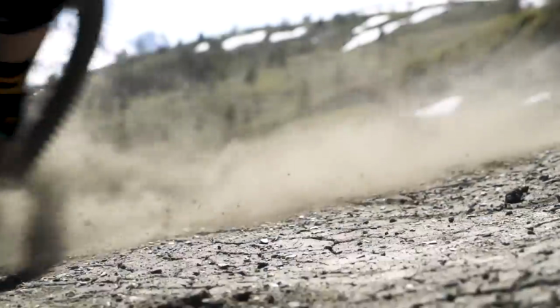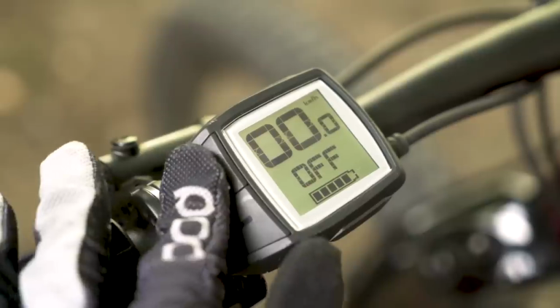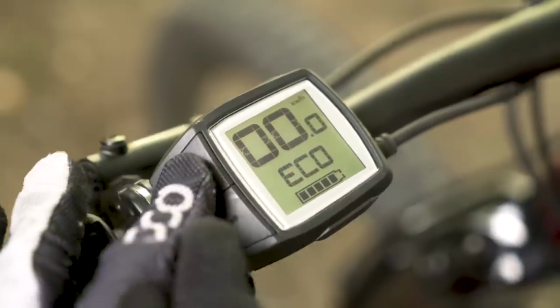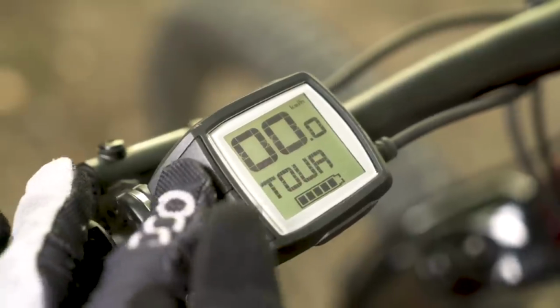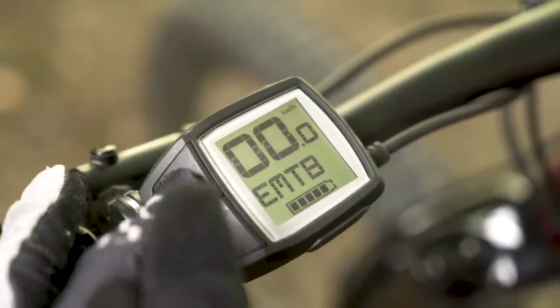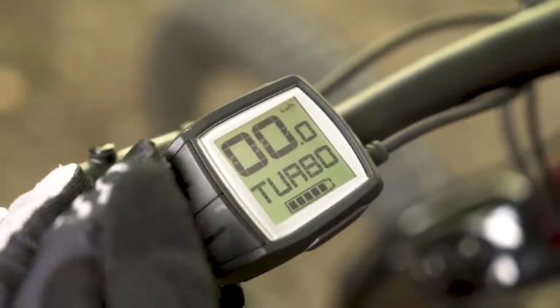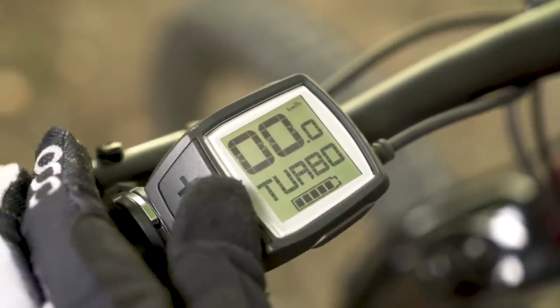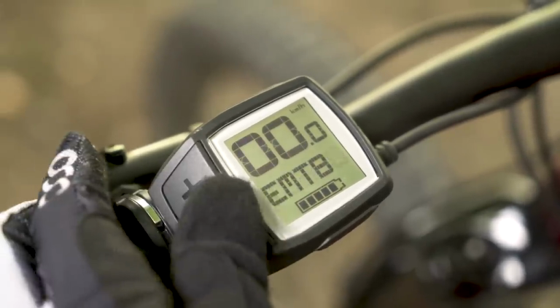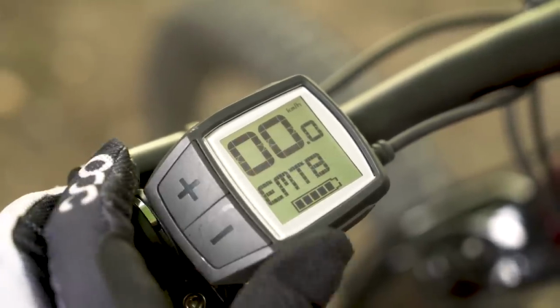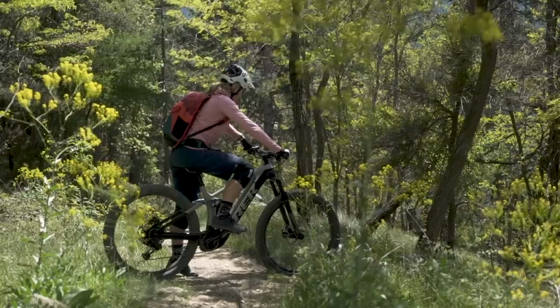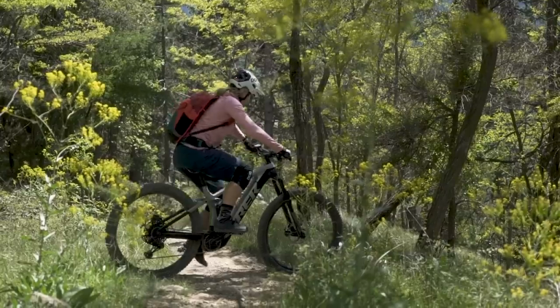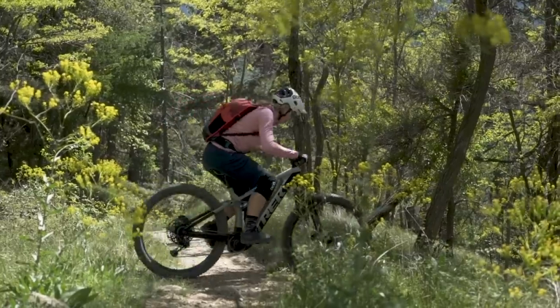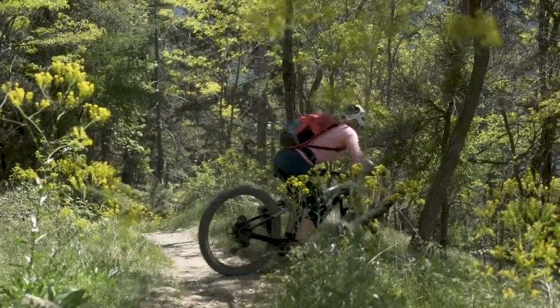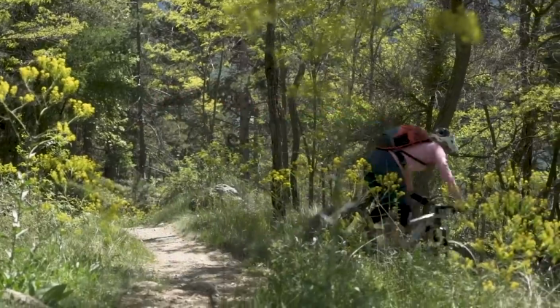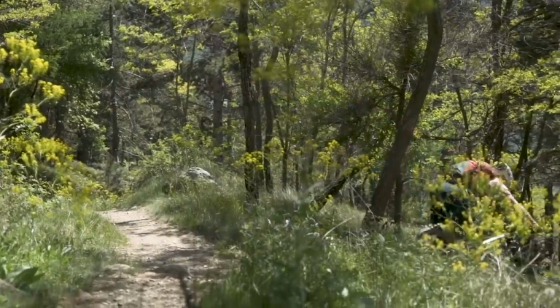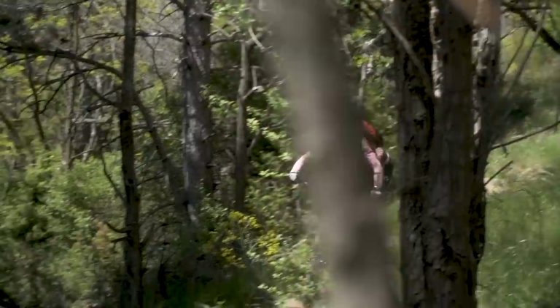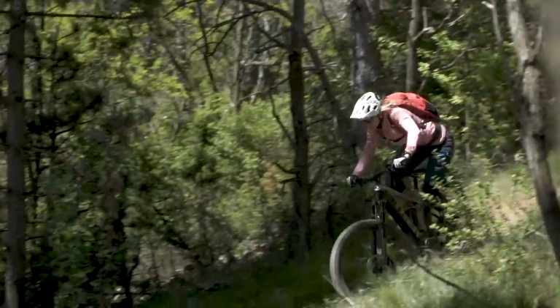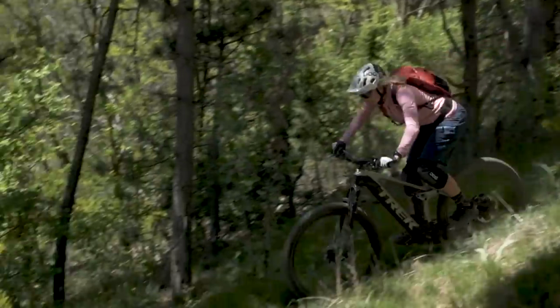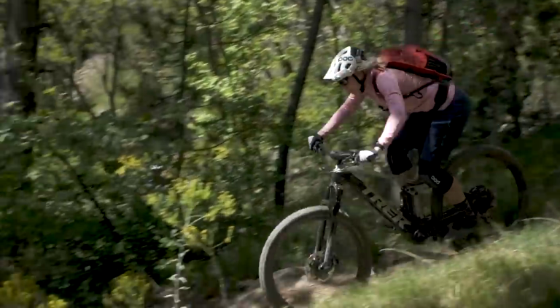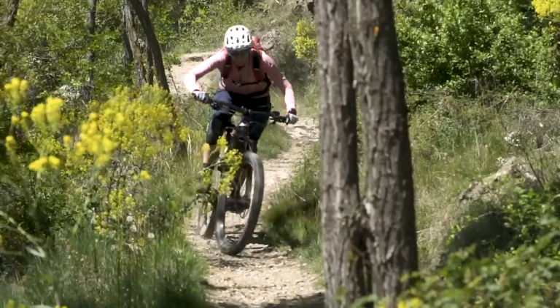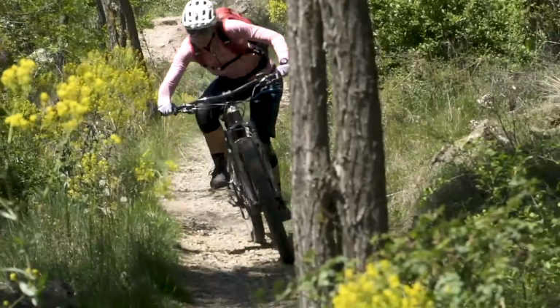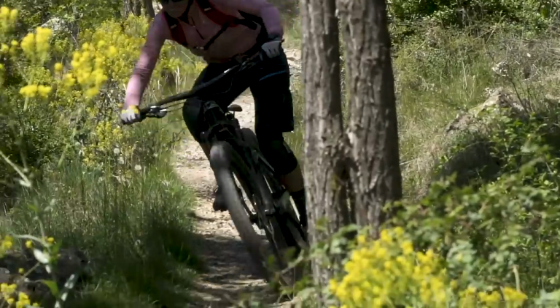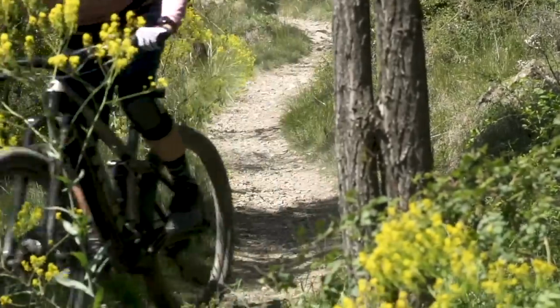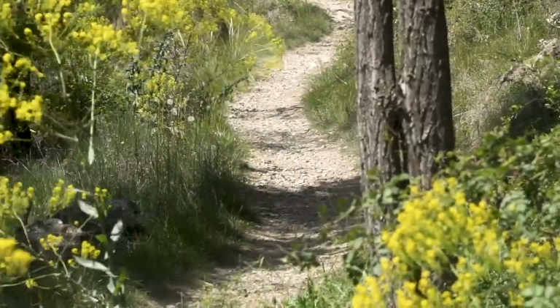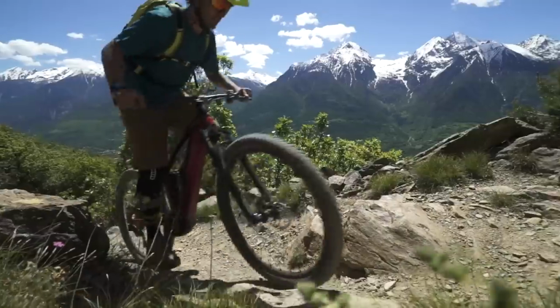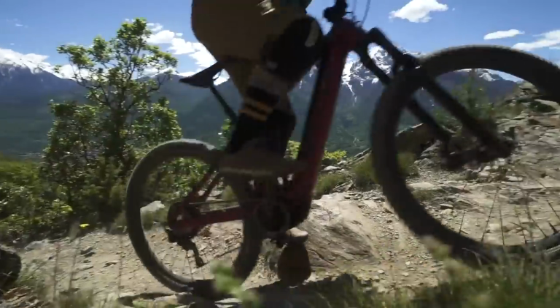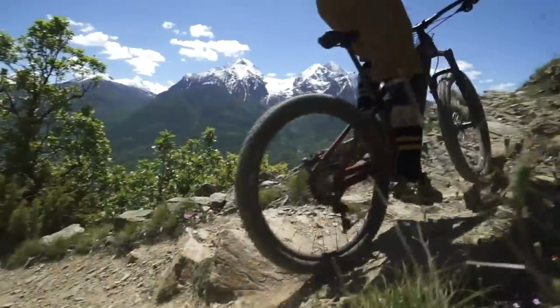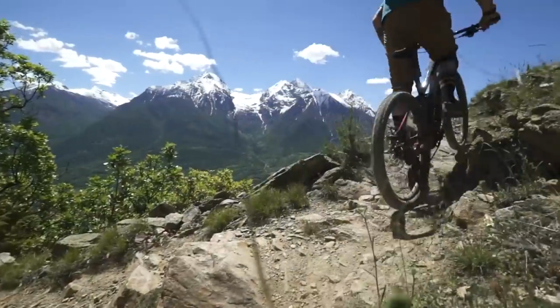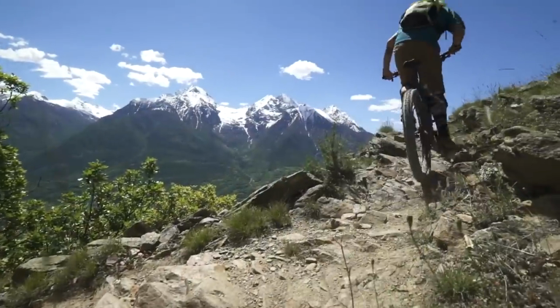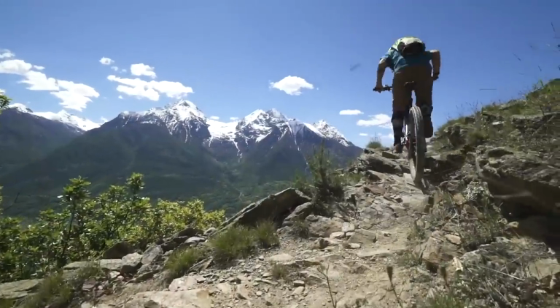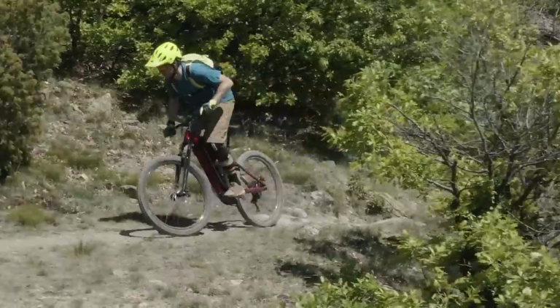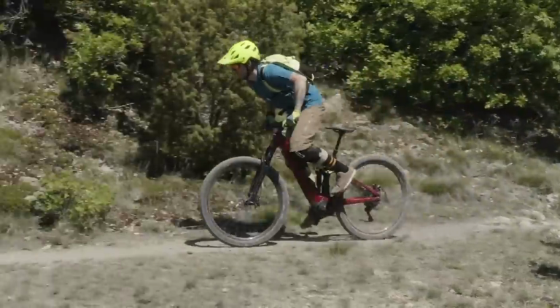Choose from three assist levels or use the intelligent EMTB mode to automatically adjust the assist to match your own effort. That makes it easier to stay in control at low speeds, like while navigating uphill corners where just a little boost is best.